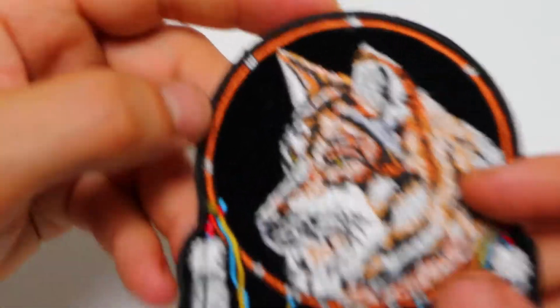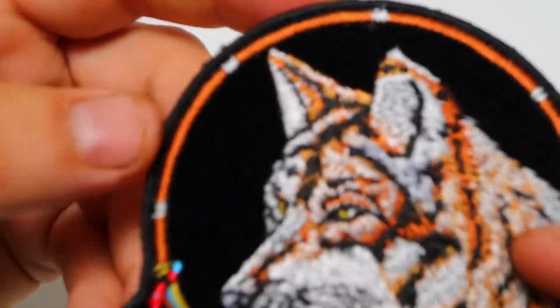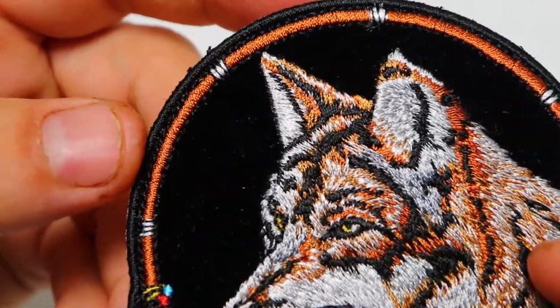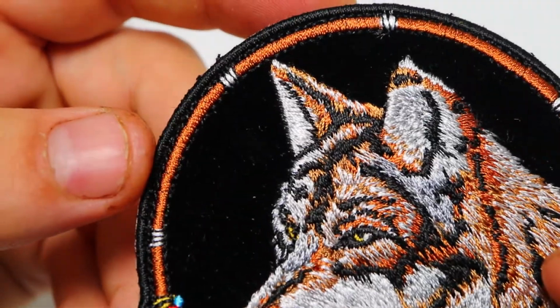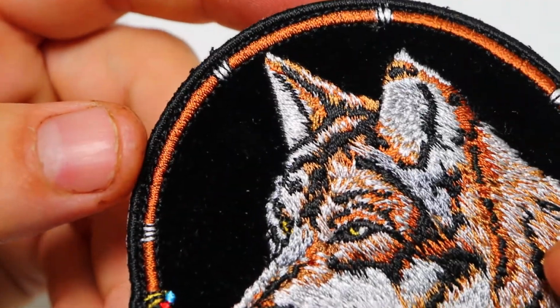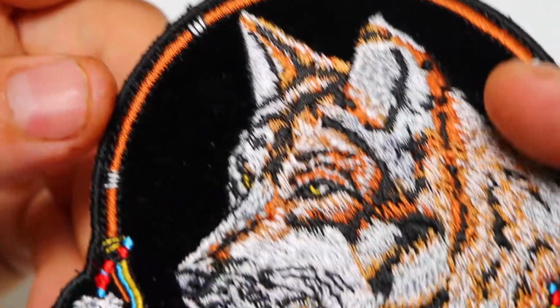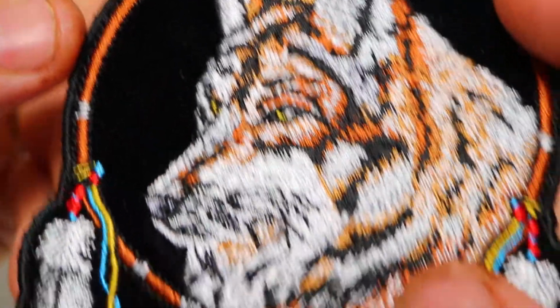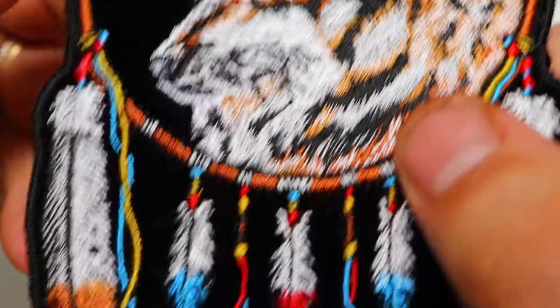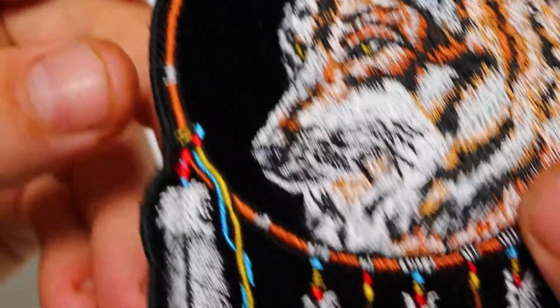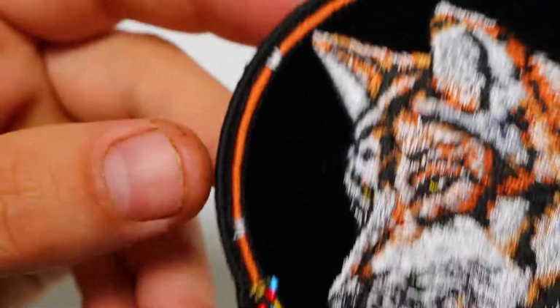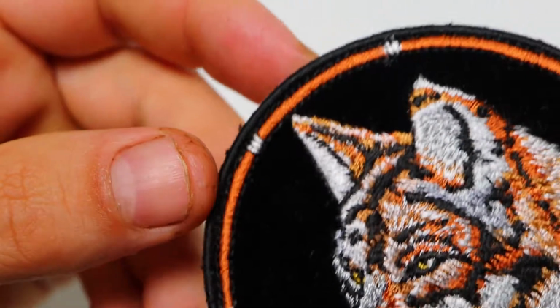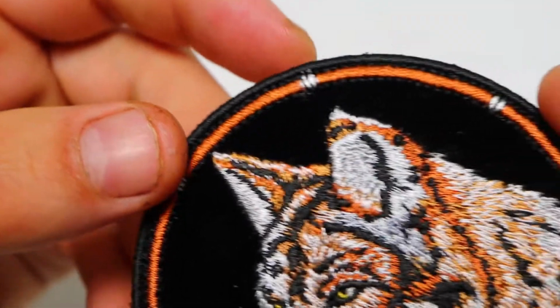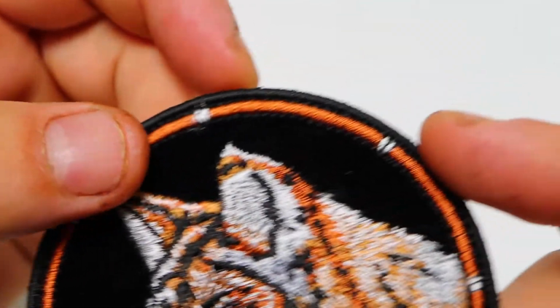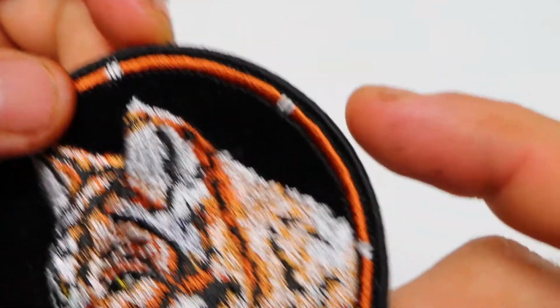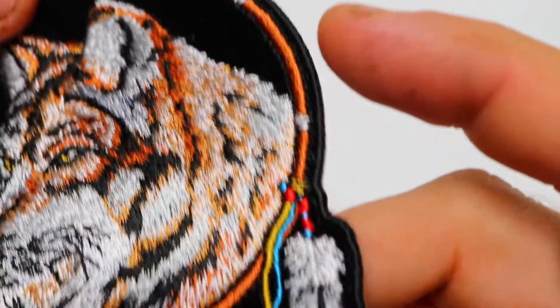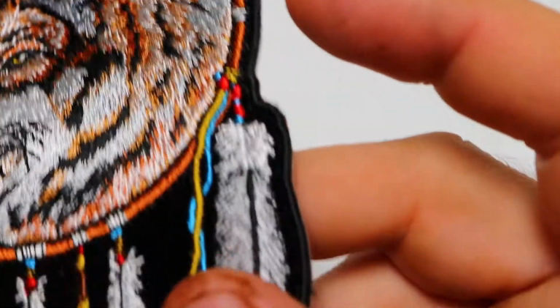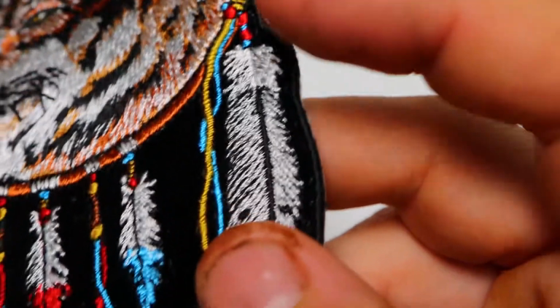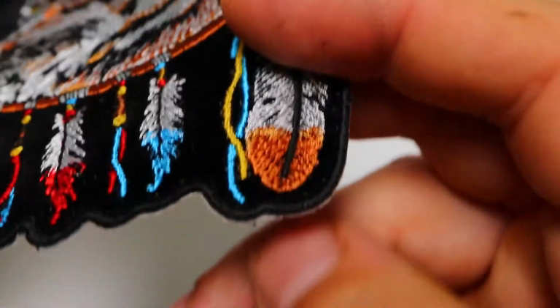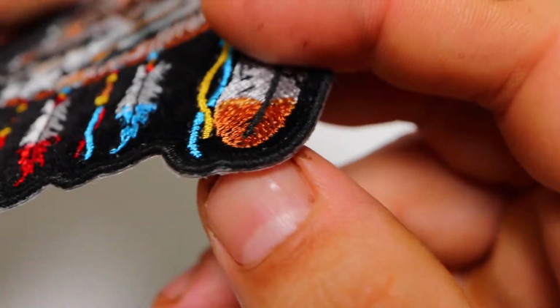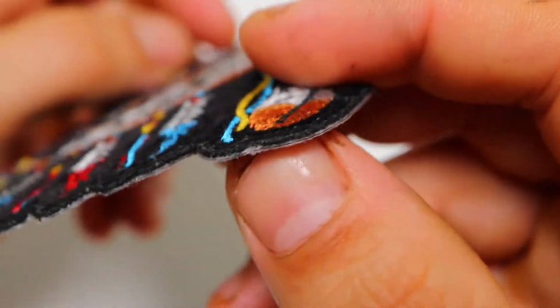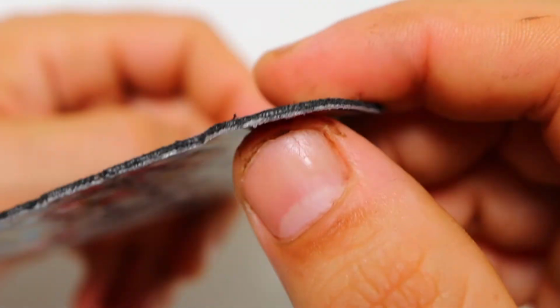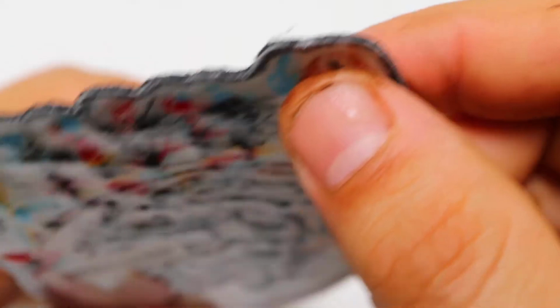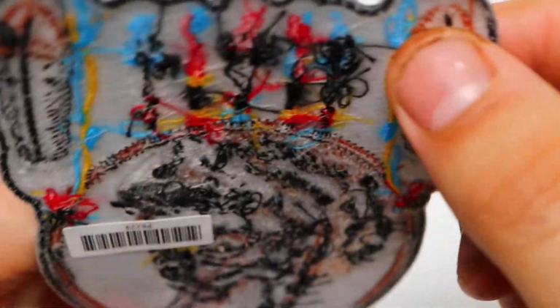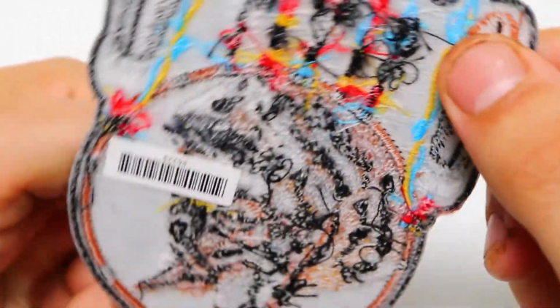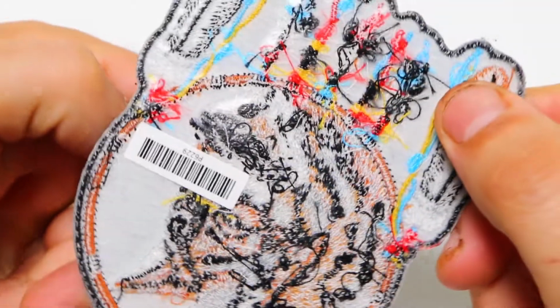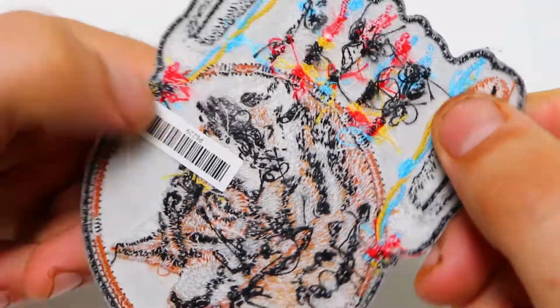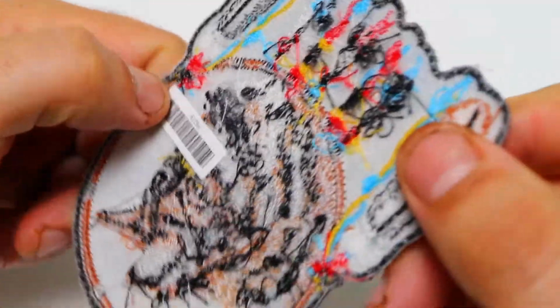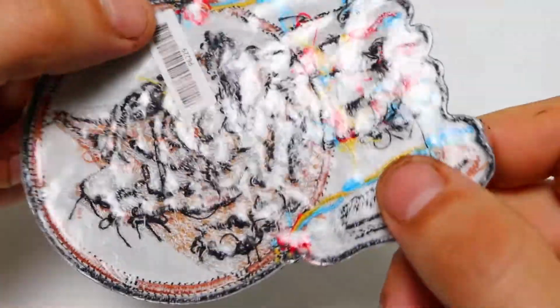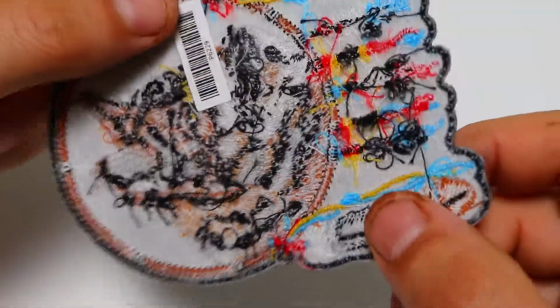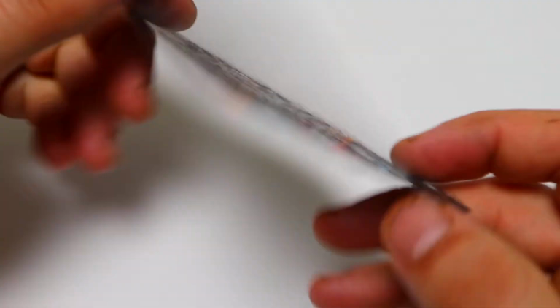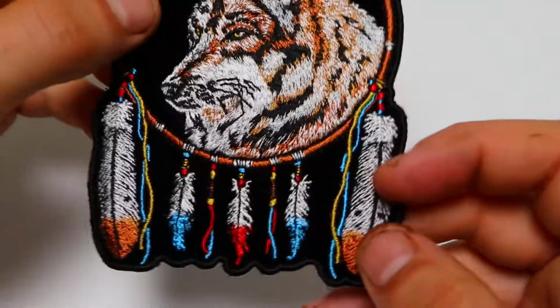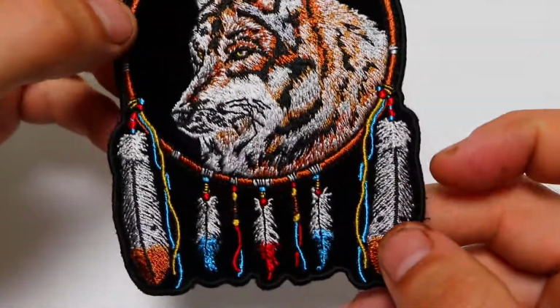The patch is embroidered over black velvet material. The borders are black, embroidered, and laser cut. The back of the patch features a plastic iron-on backing for easy heat pressing onto denim shirts.